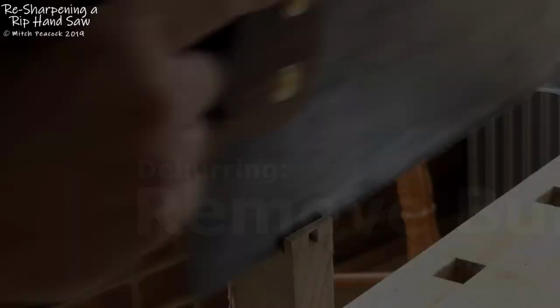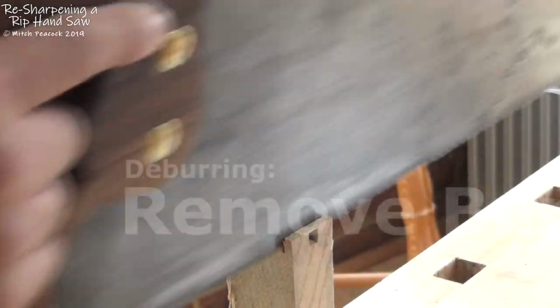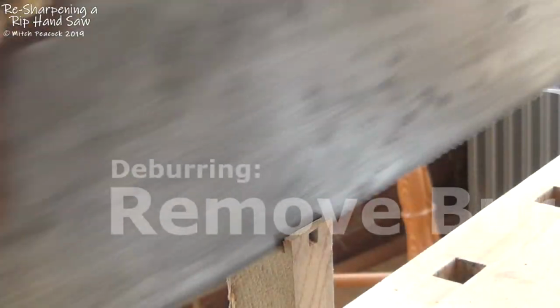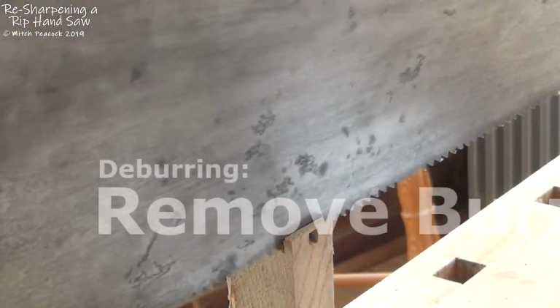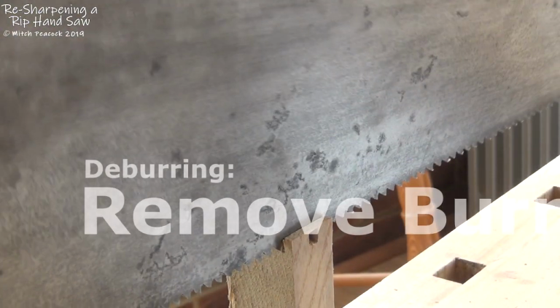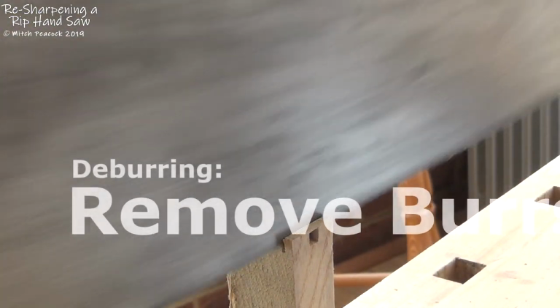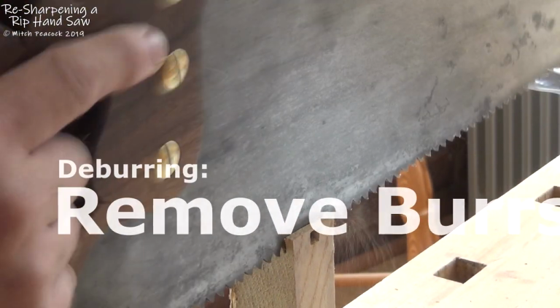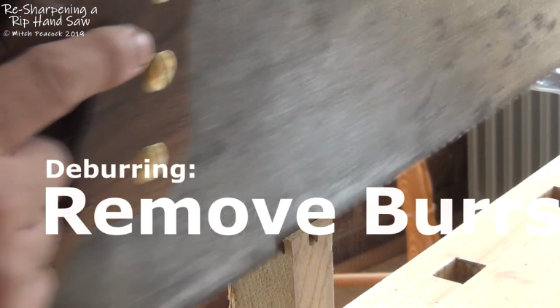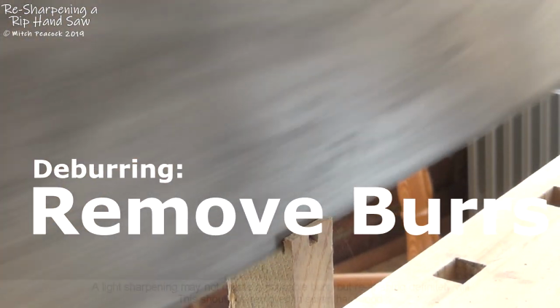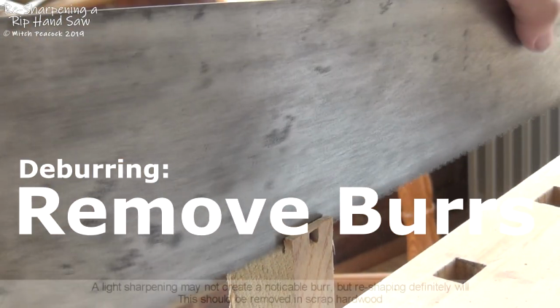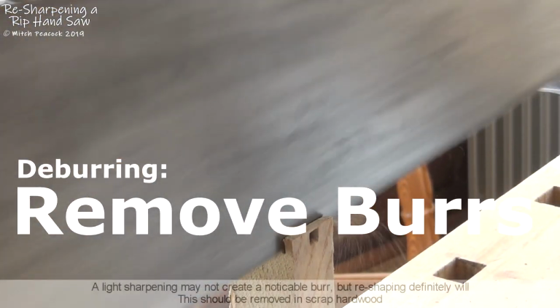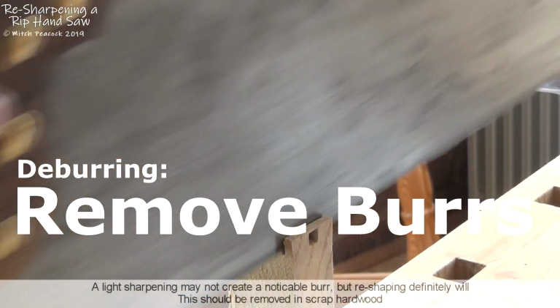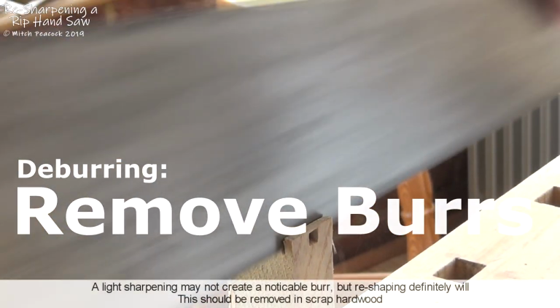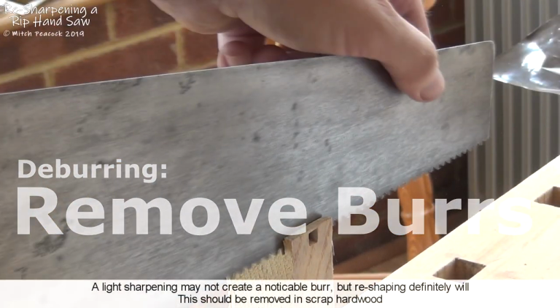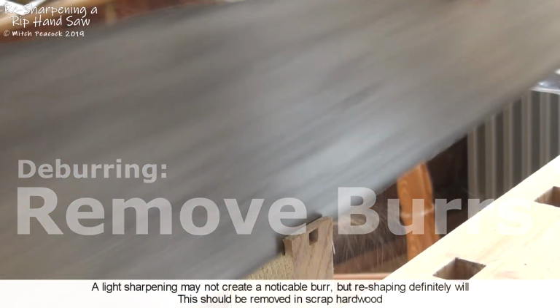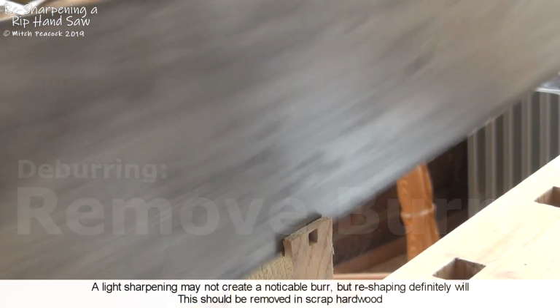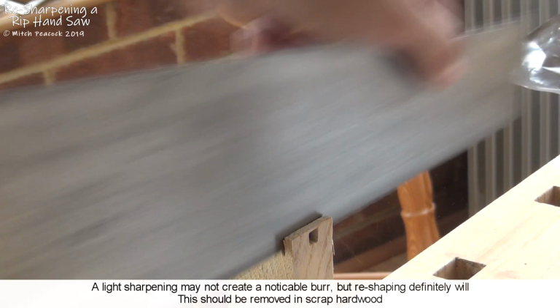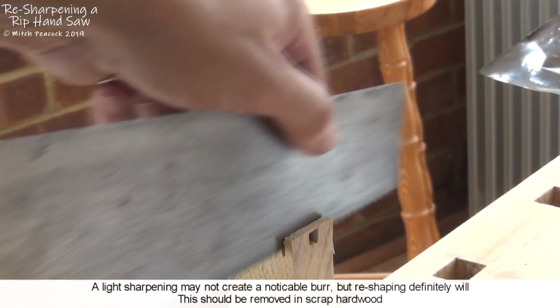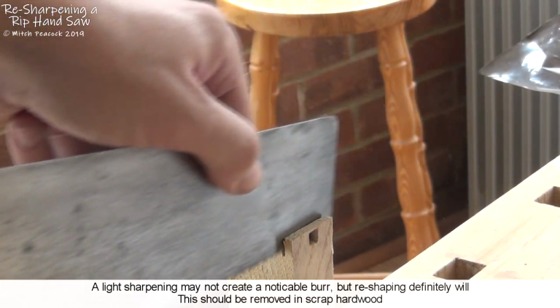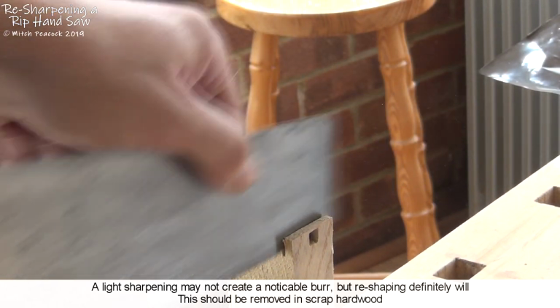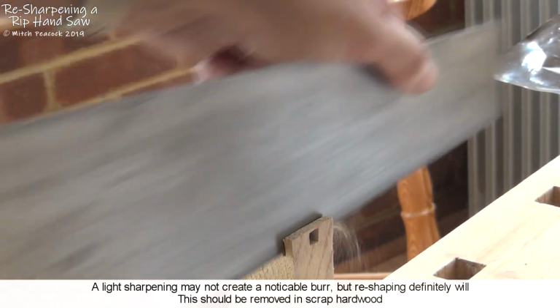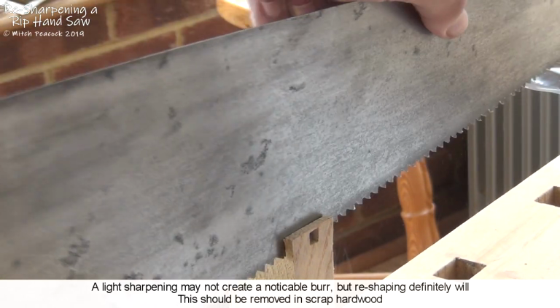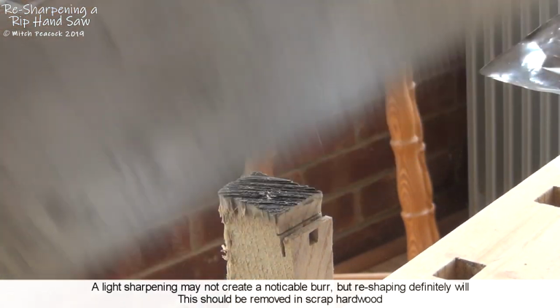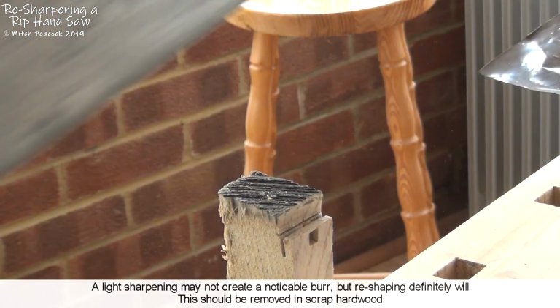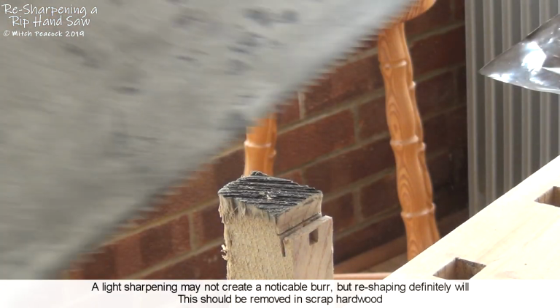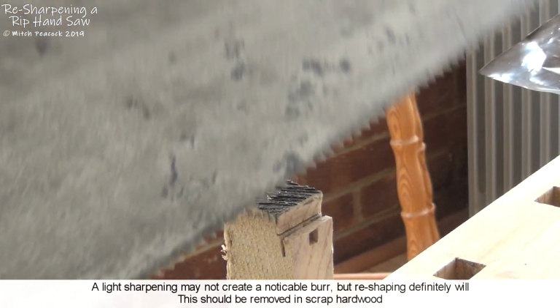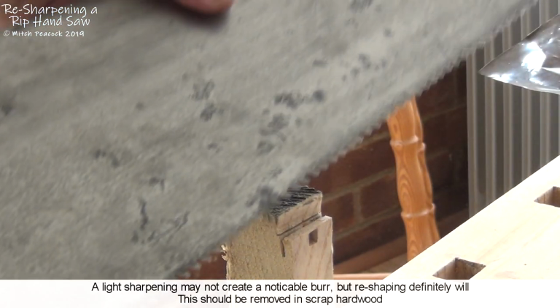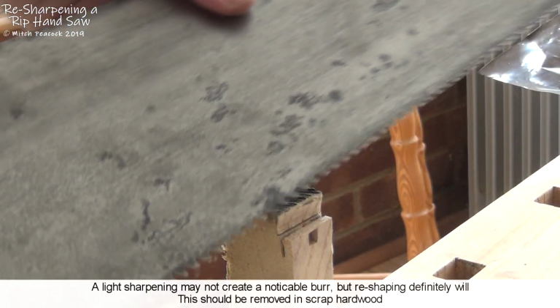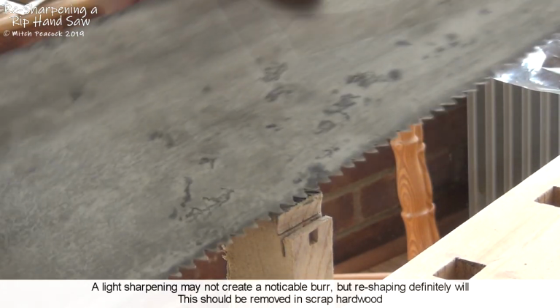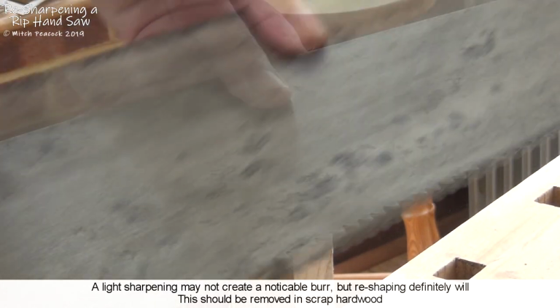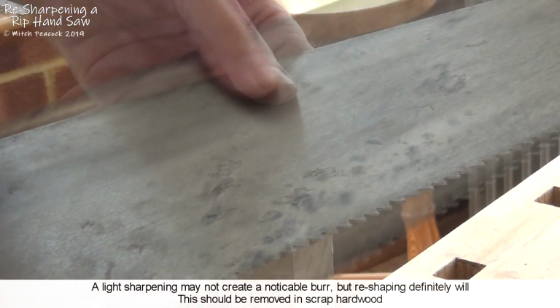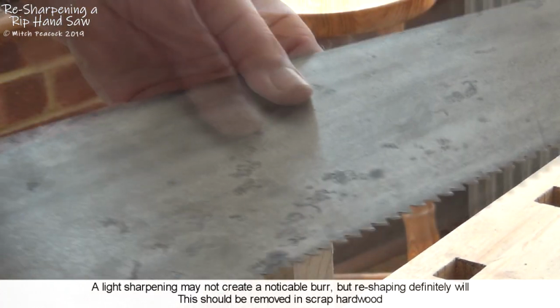That filing would have left a lot of sharp edges on the edges of all those teeth, so just run the saw through some rough hardwood to get rid of all of those.